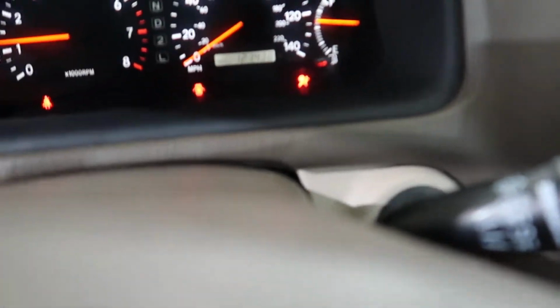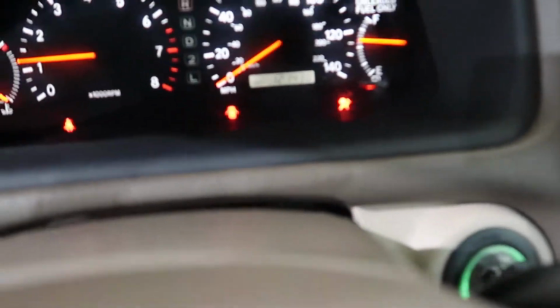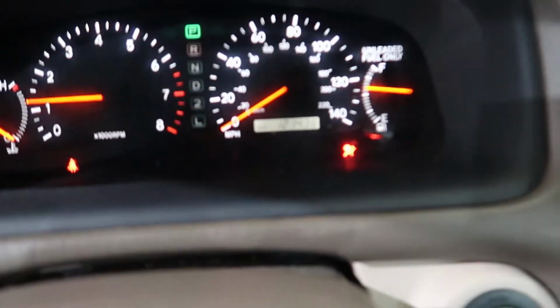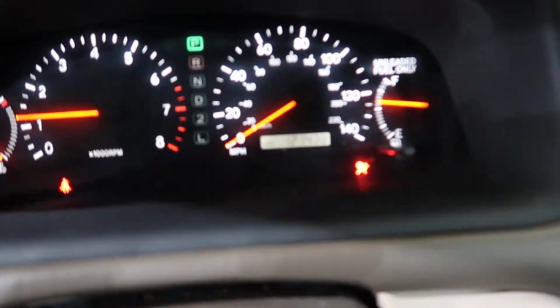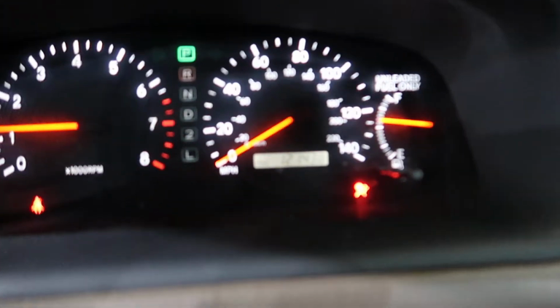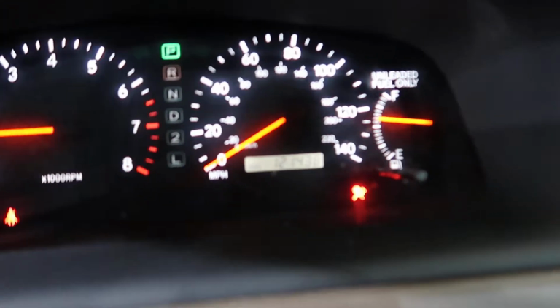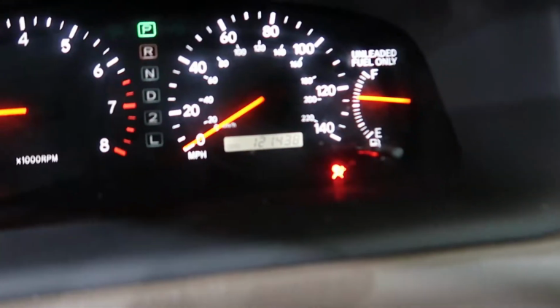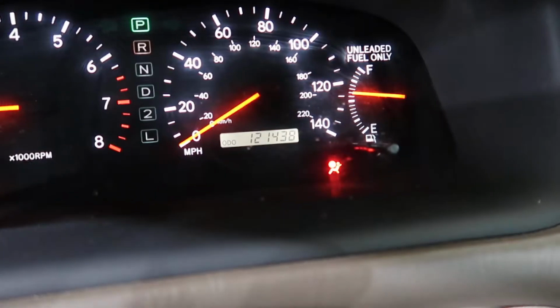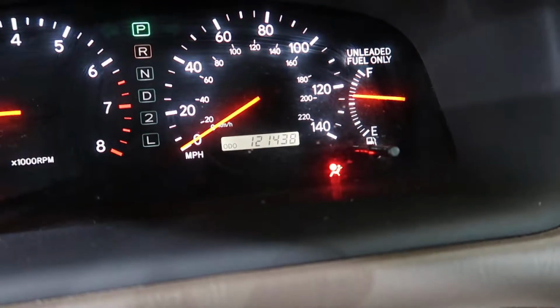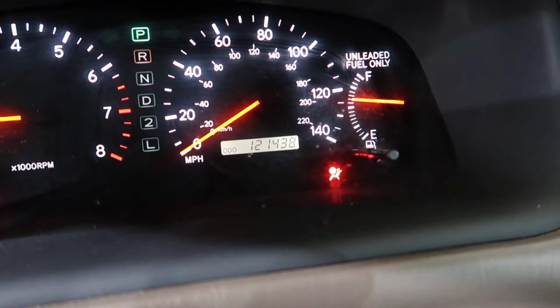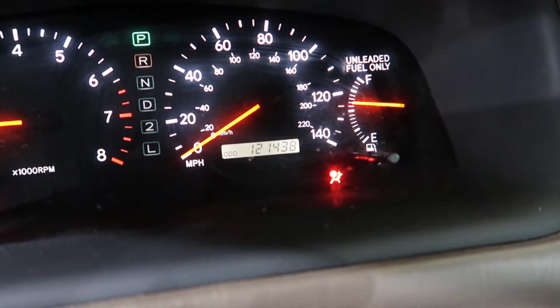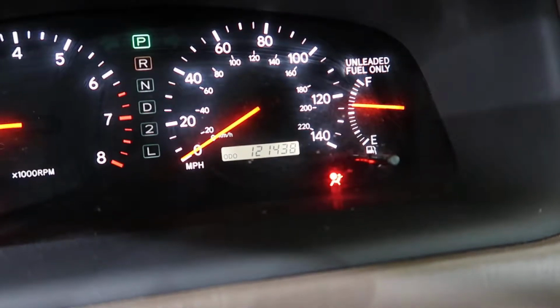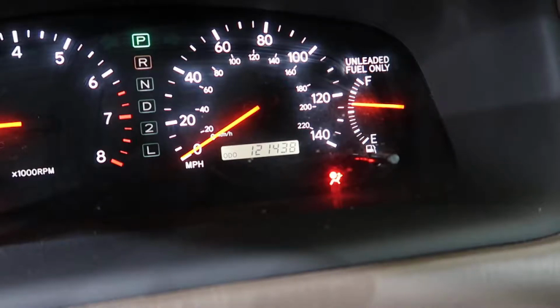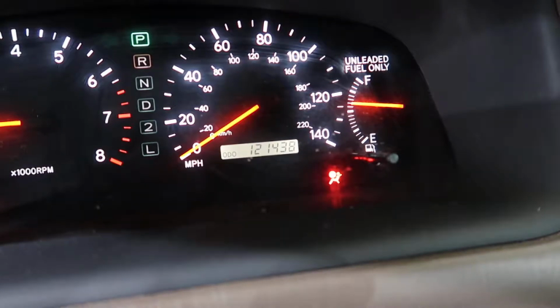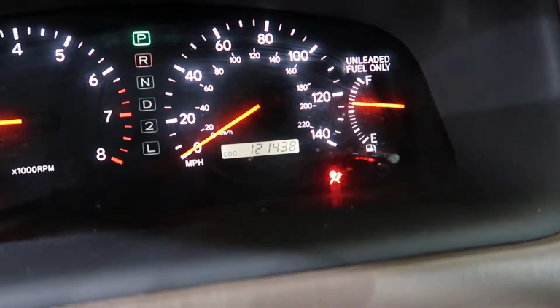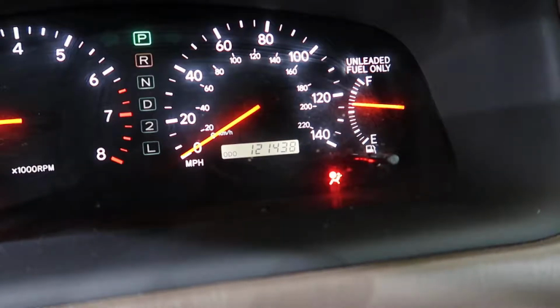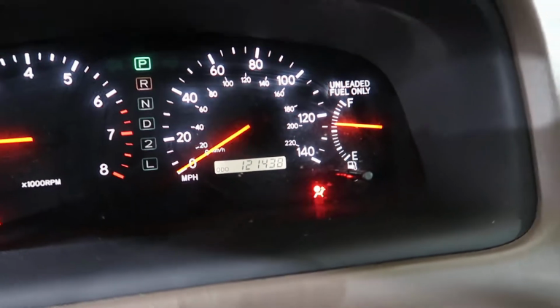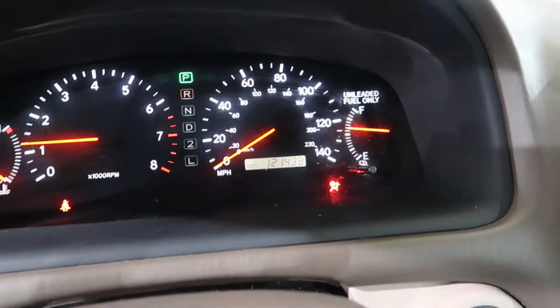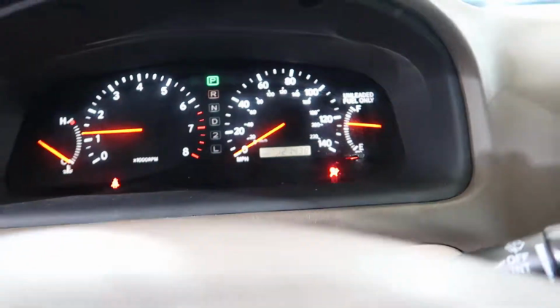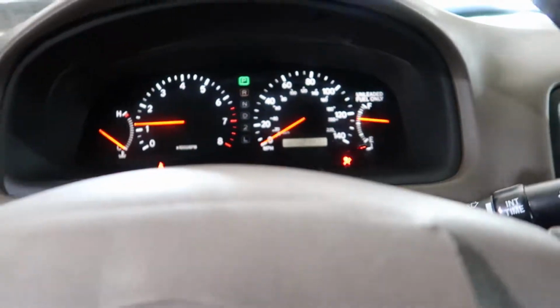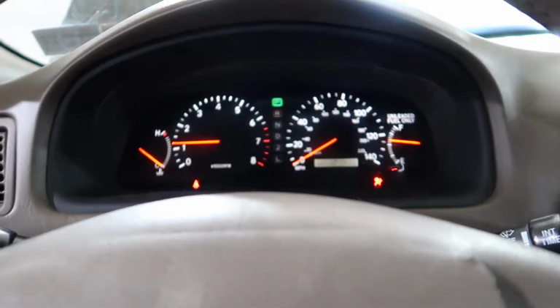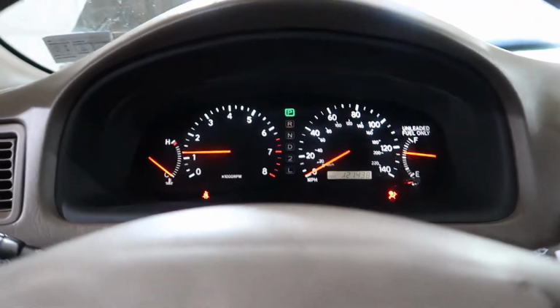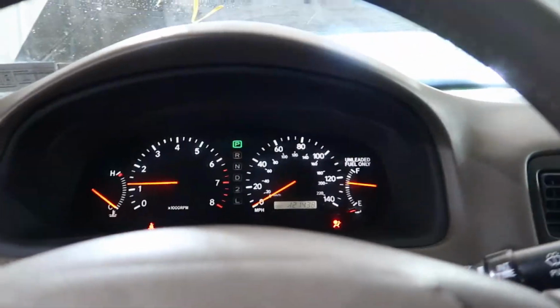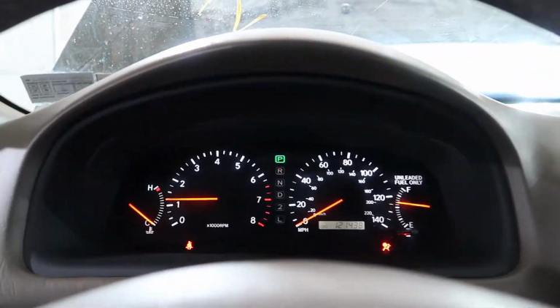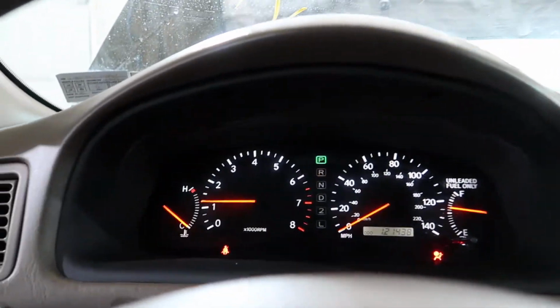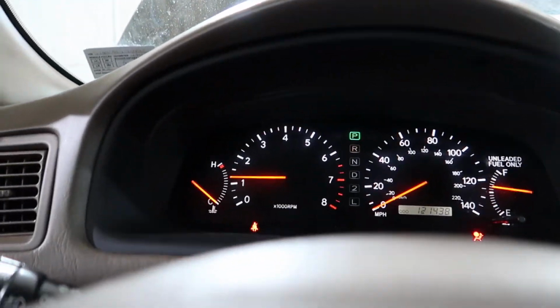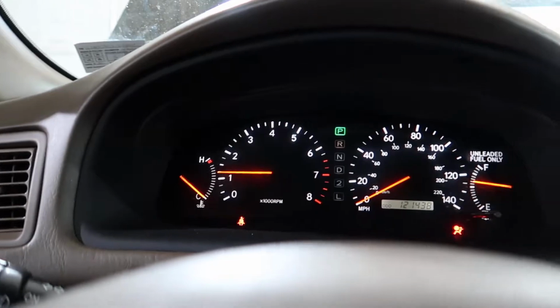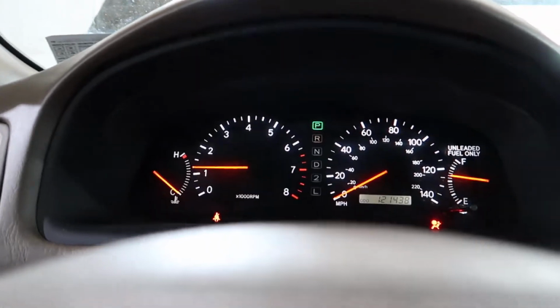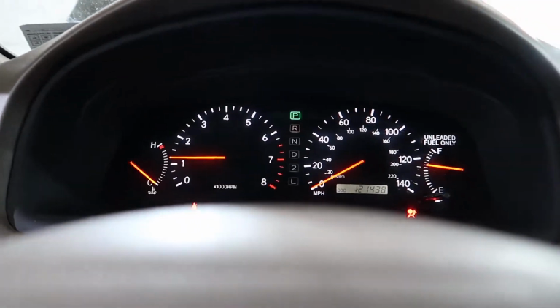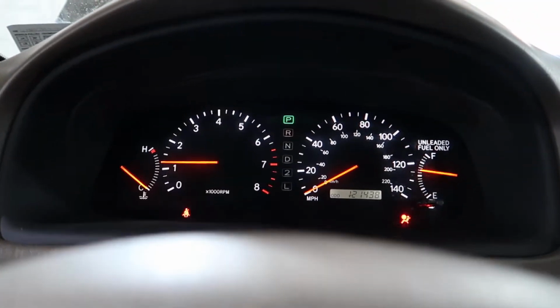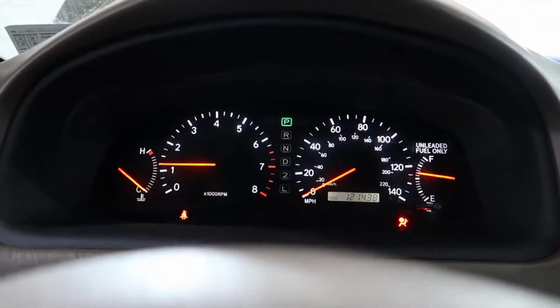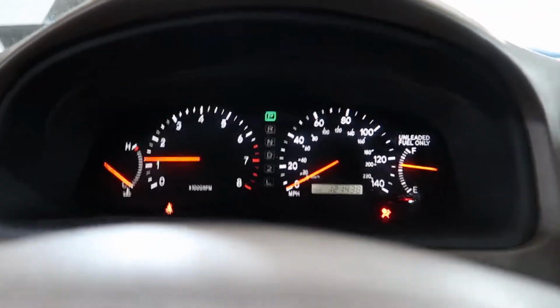No check engine lights. Odometer reads 121,438, so it's only got about 20,000 miles on that timing belt service.